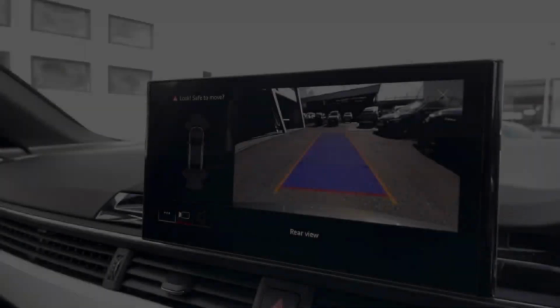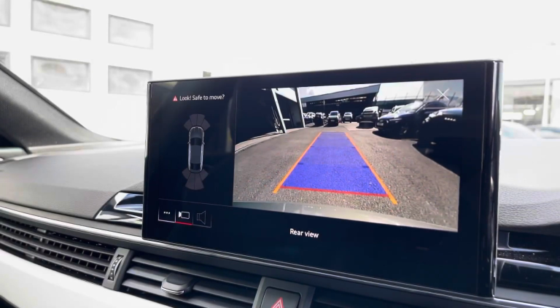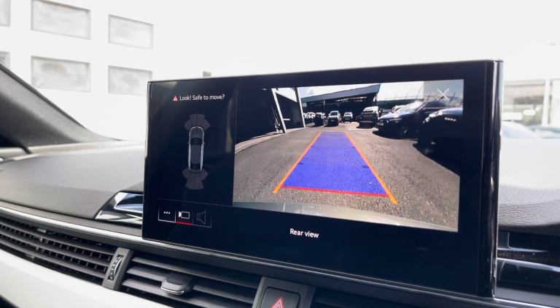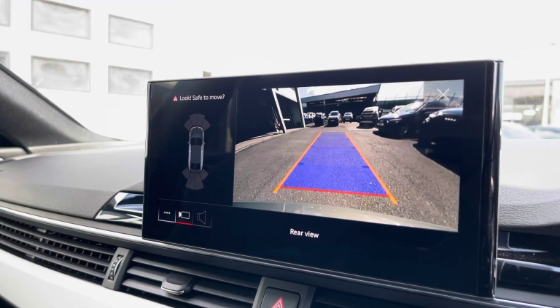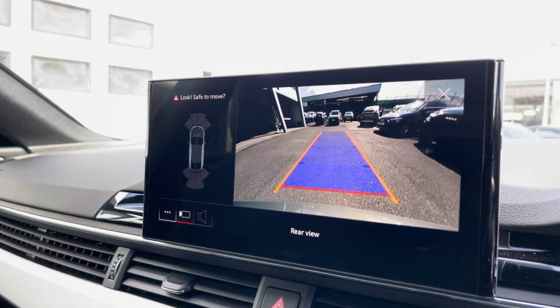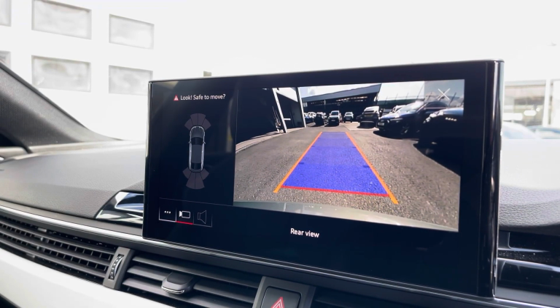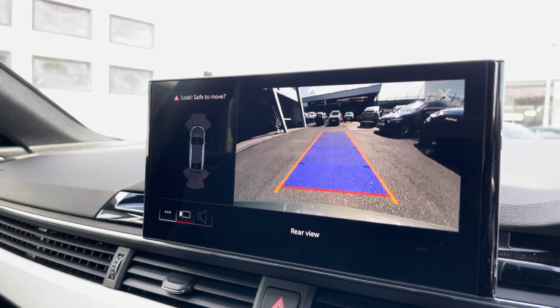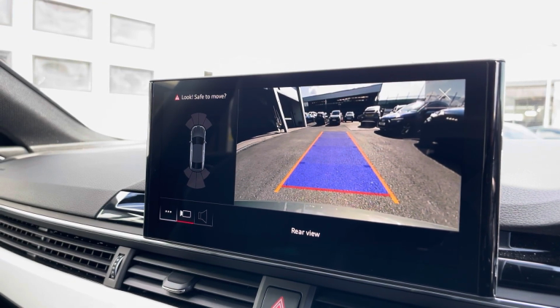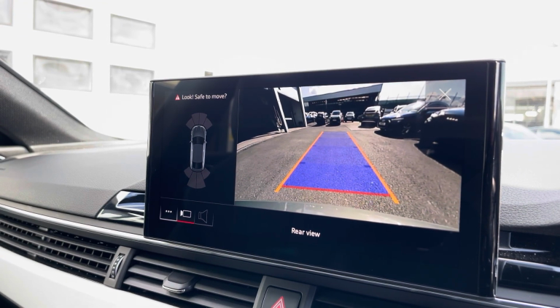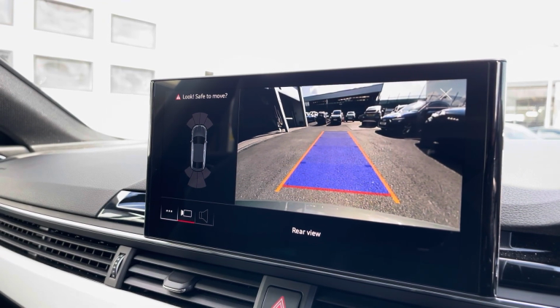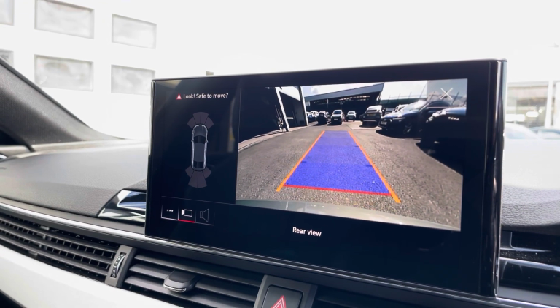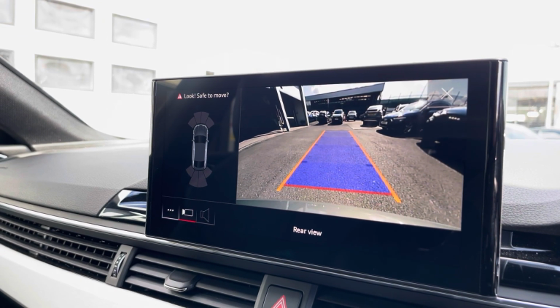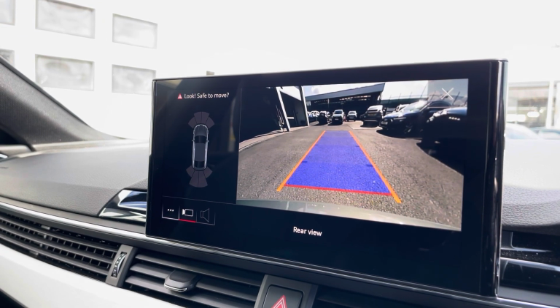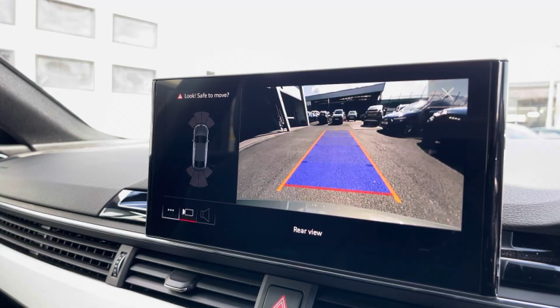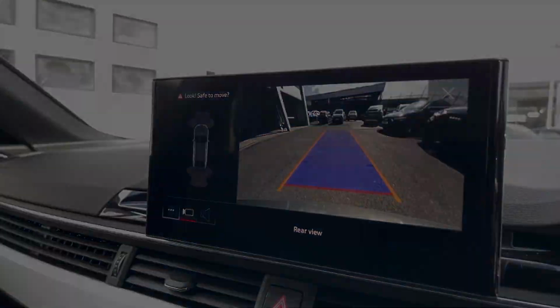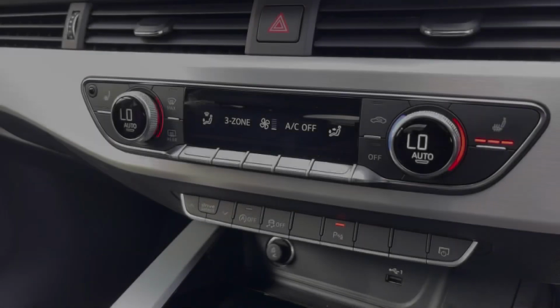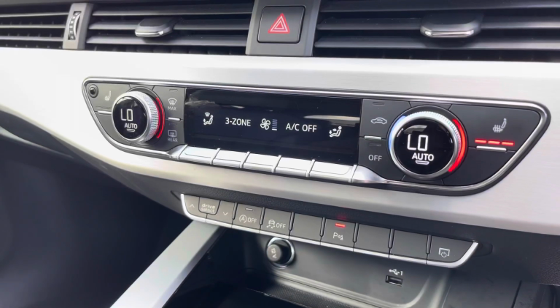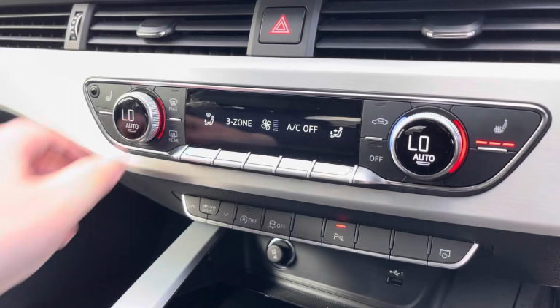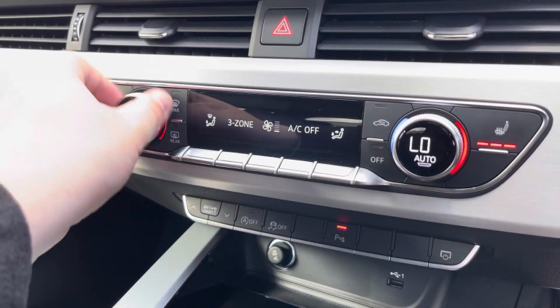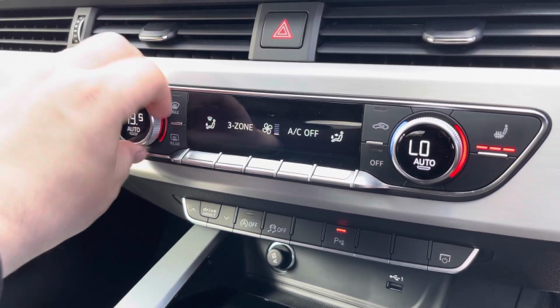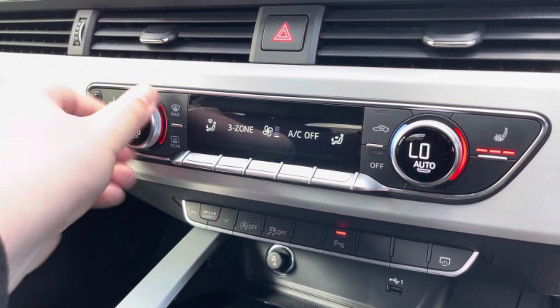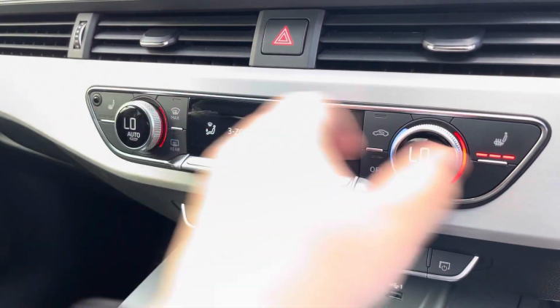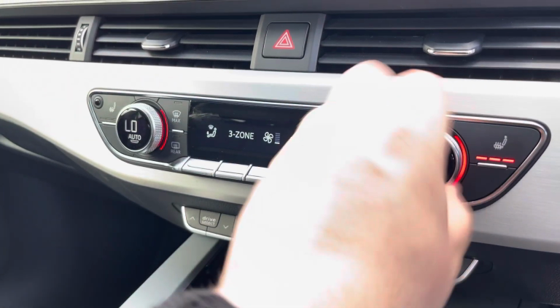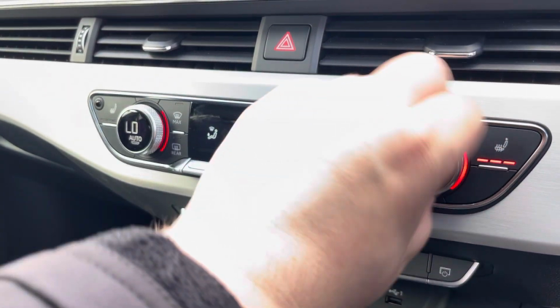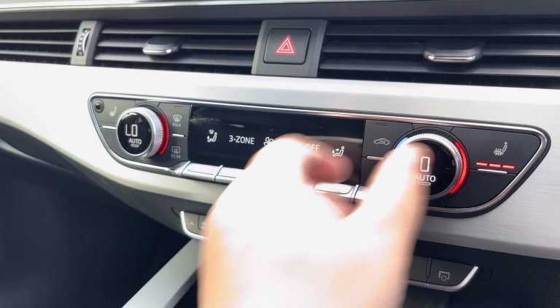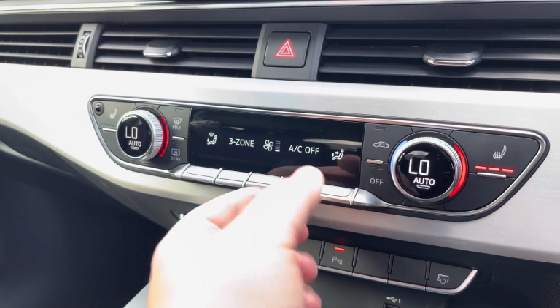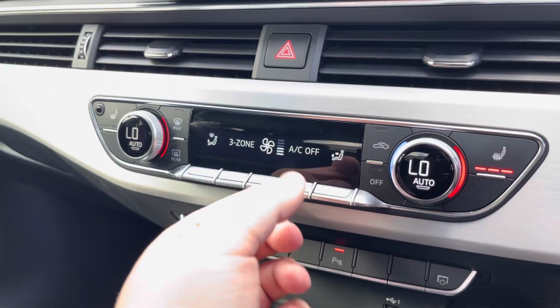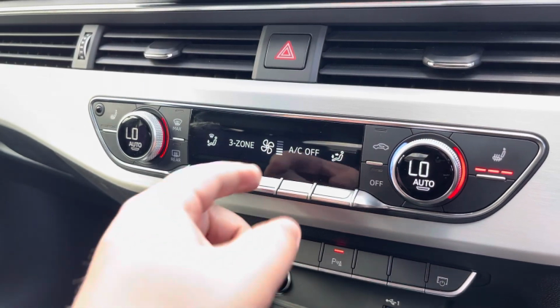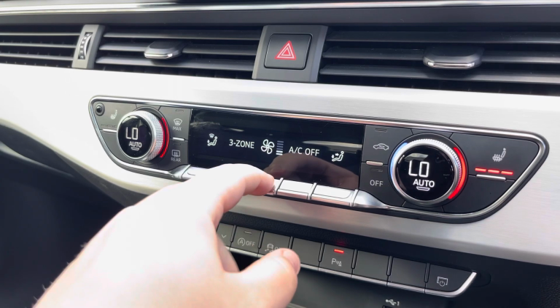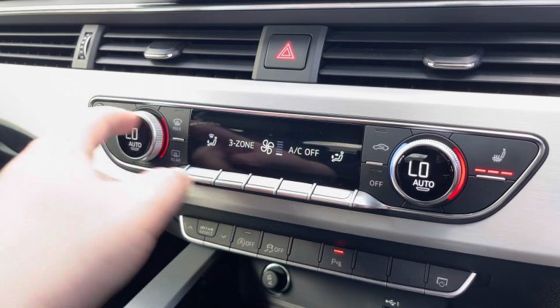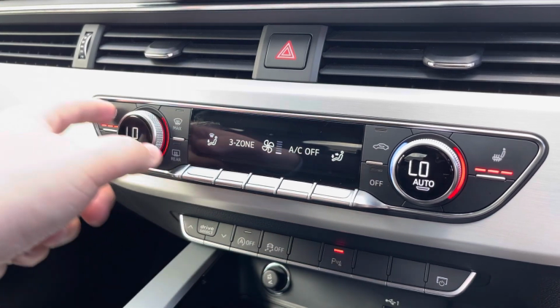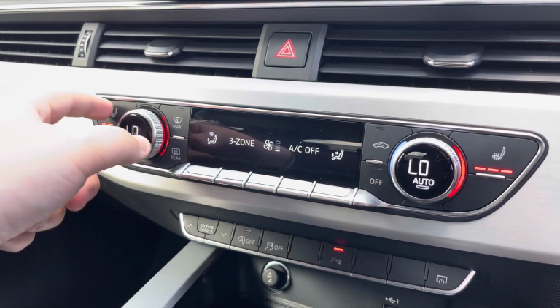The rear view camera and front and rear parking sensors really do allow for all types of manoeuvring situations. The three-zone climate control can be adjusted for the driver, passenger and rear passengers, with heated front seats also included.